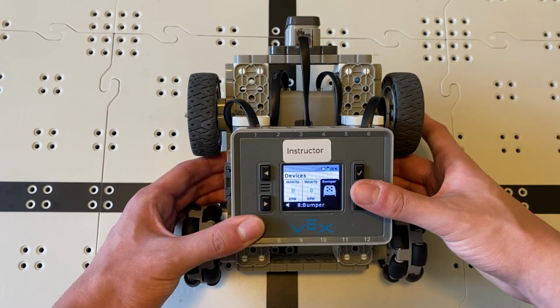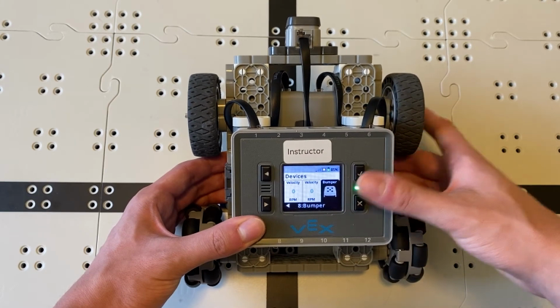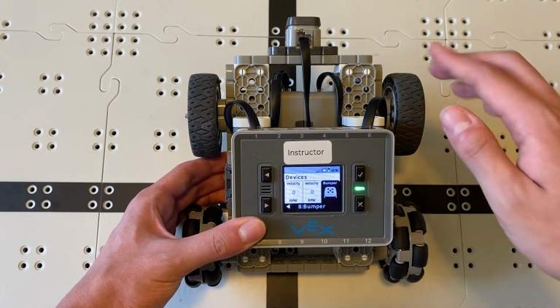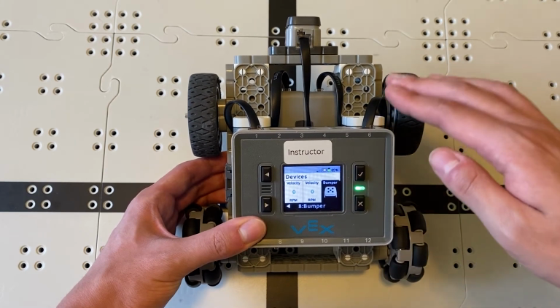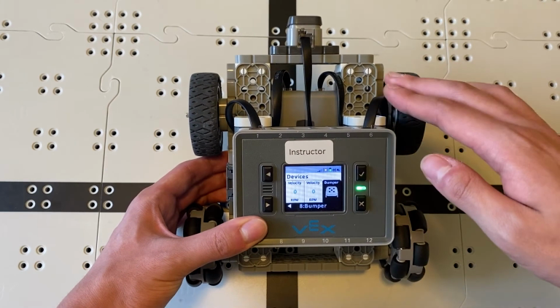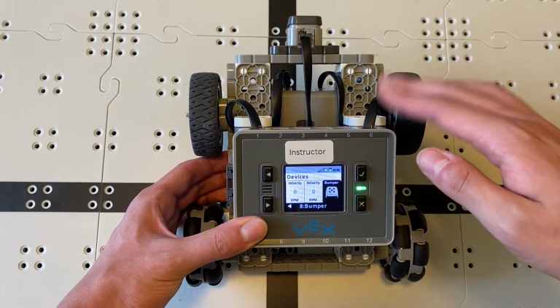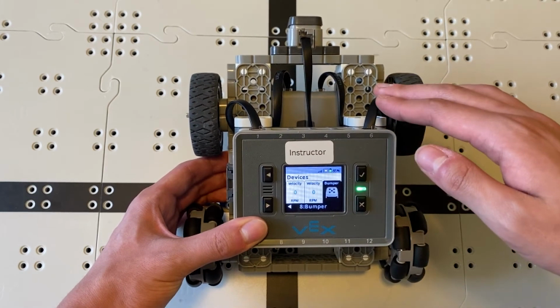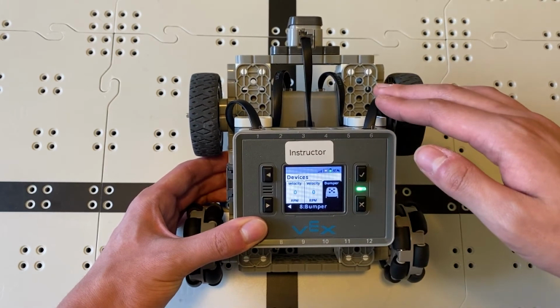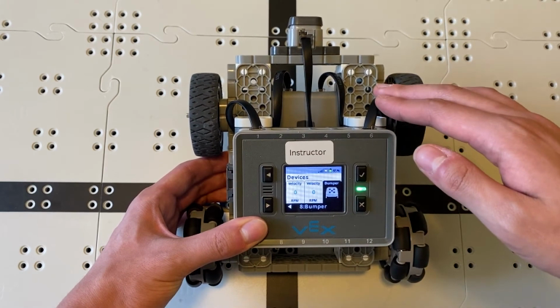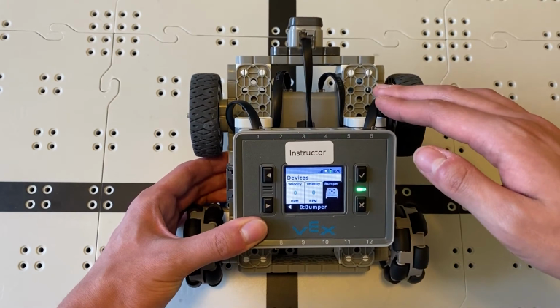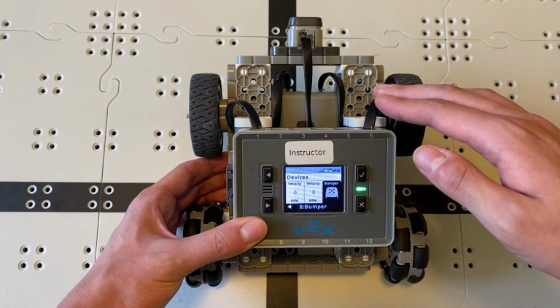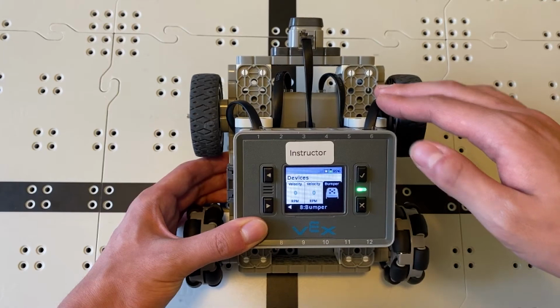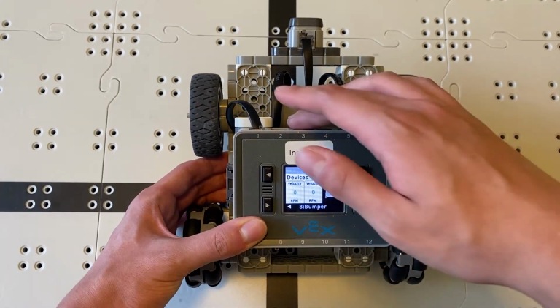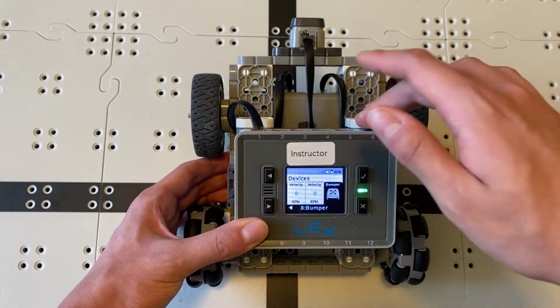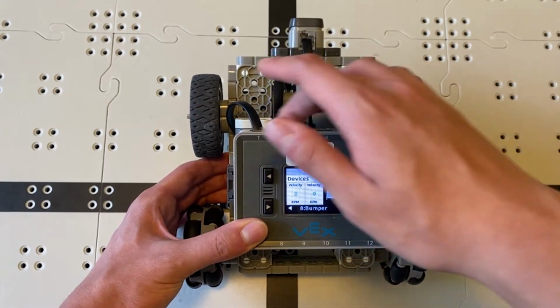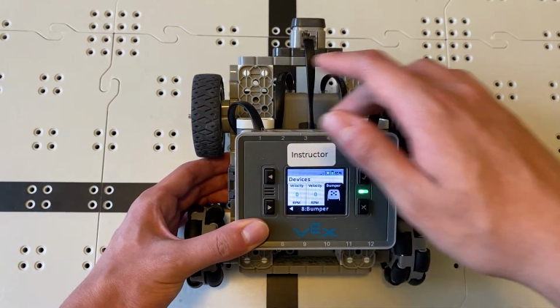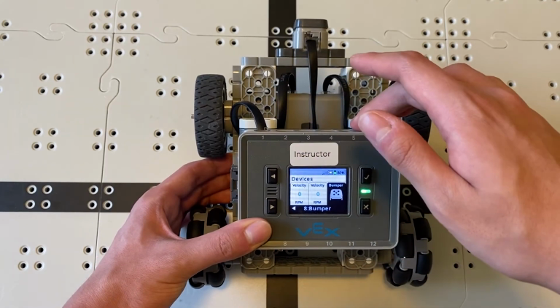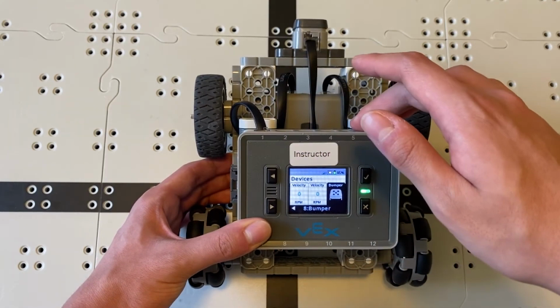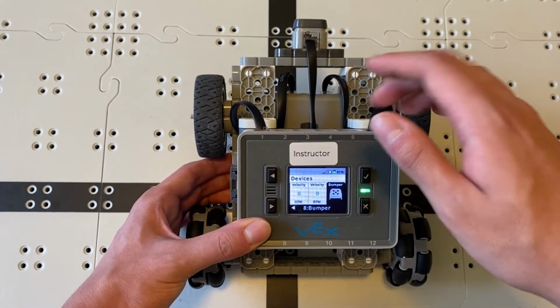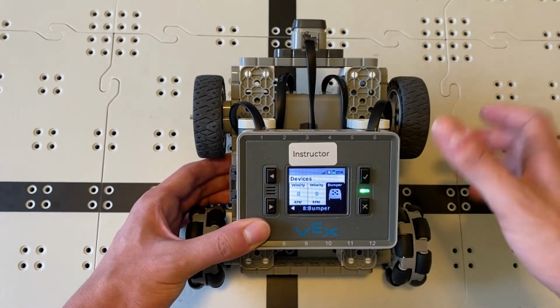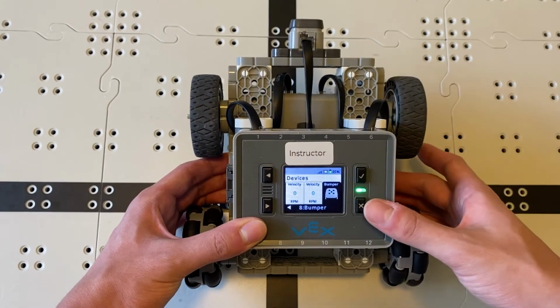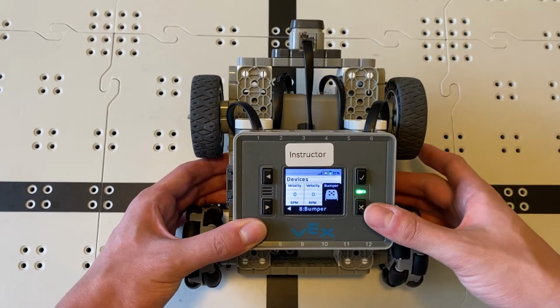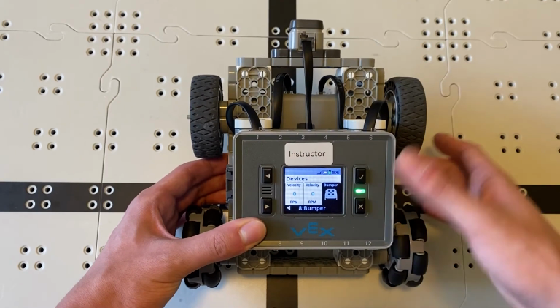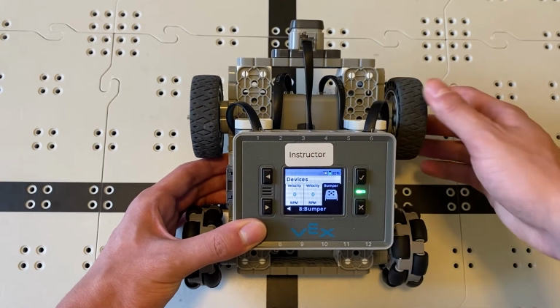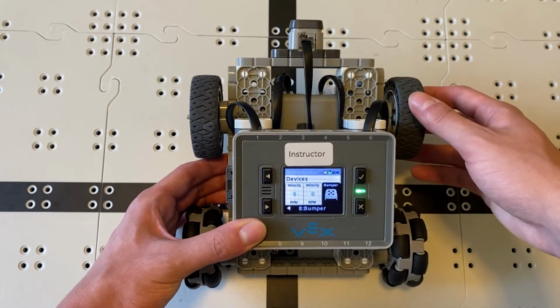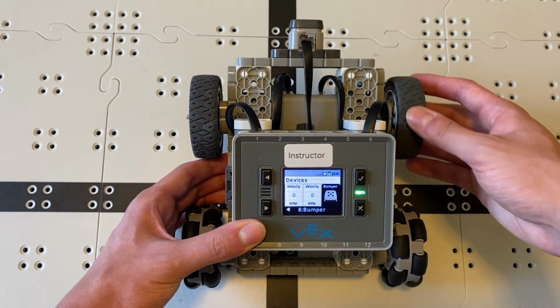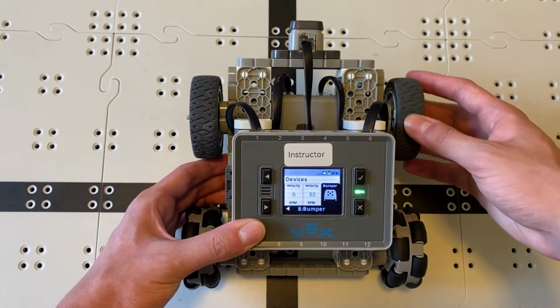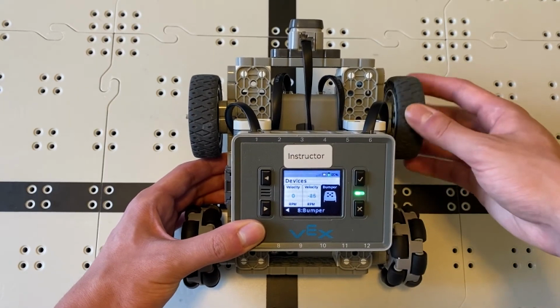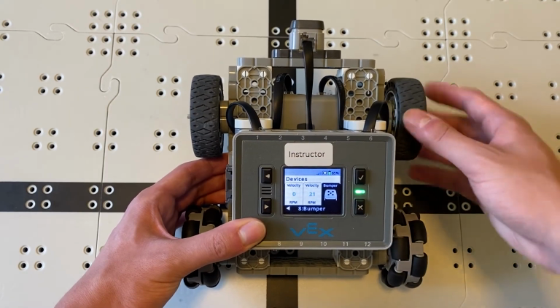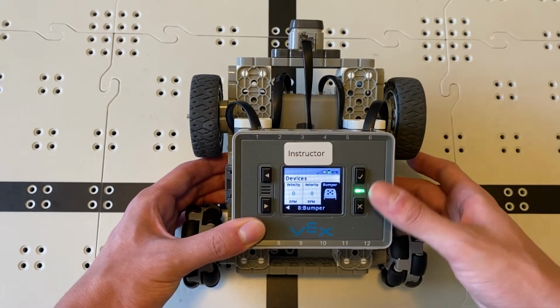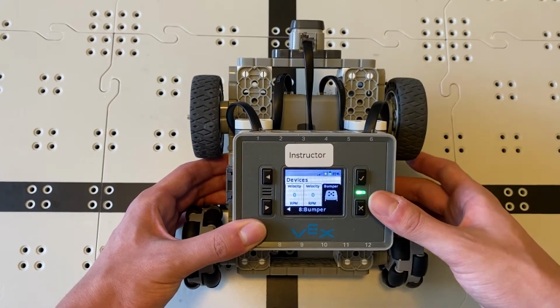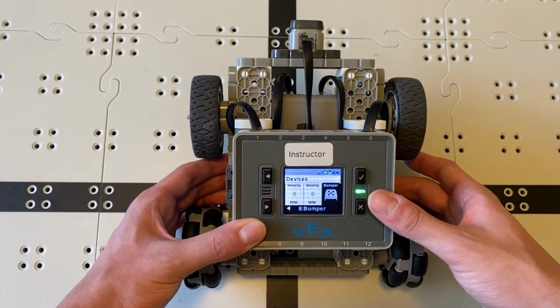If I push in the bumper sensor, we get this helpful indicator showing that it's been pressed, and we can even turn the motors and see that the velocity changes. This devices menu is super handy if any motors or sensors aren't behaving like you expect — just hop in and see what's going on. Common issues are wires not plugged in all the way, something in the wrong port, or occasionally a faulty motor or sensor.